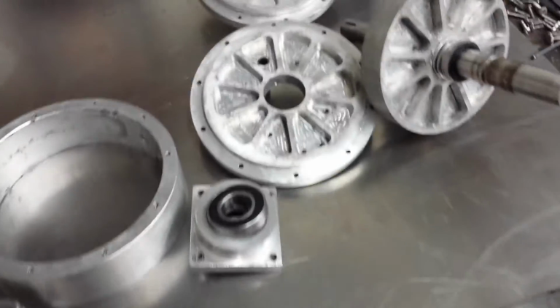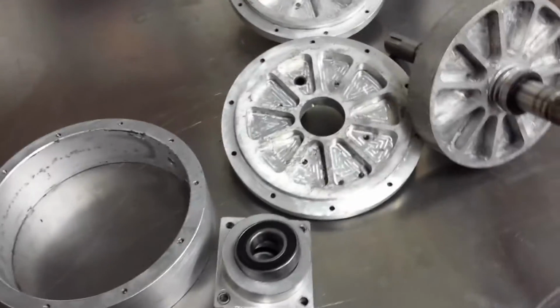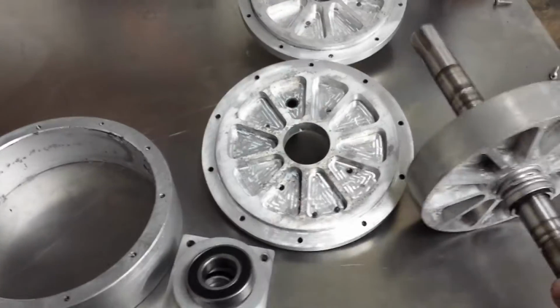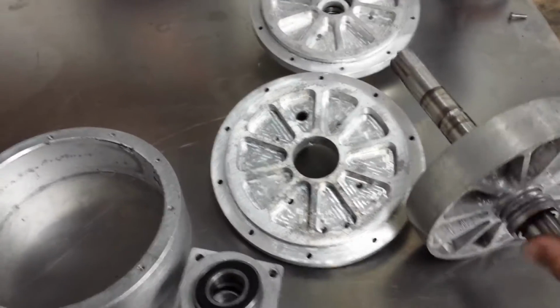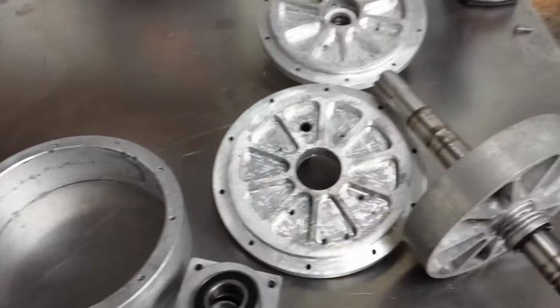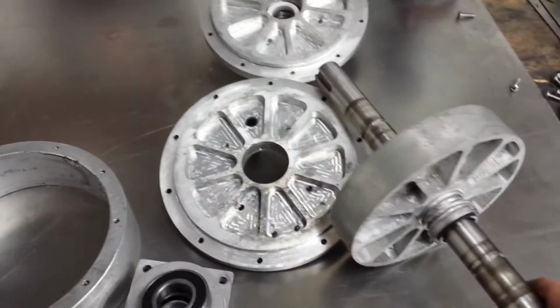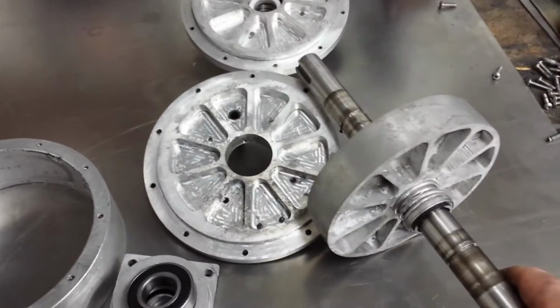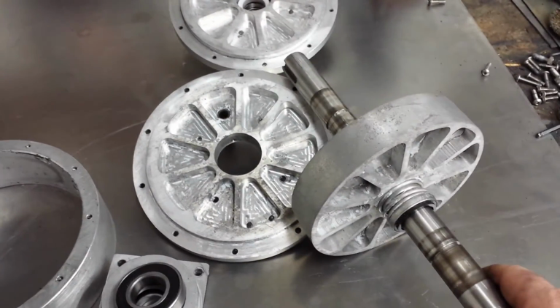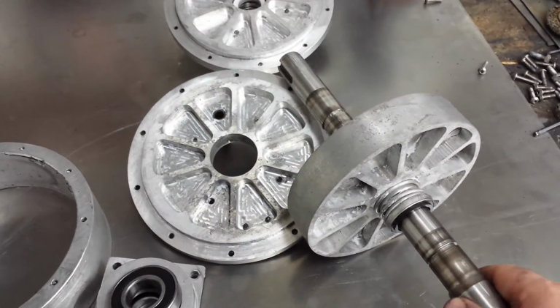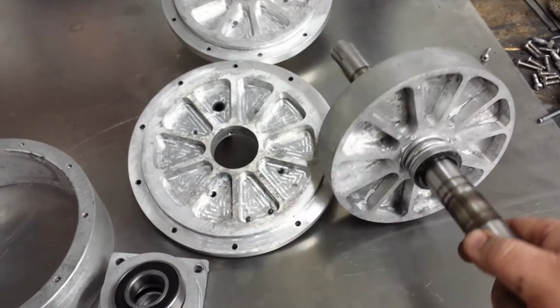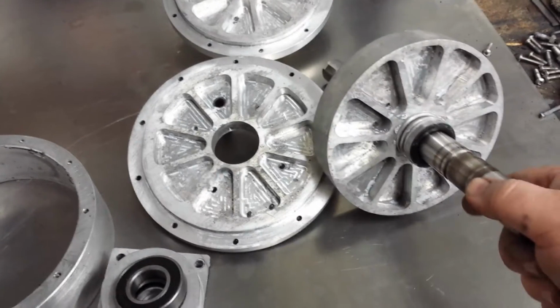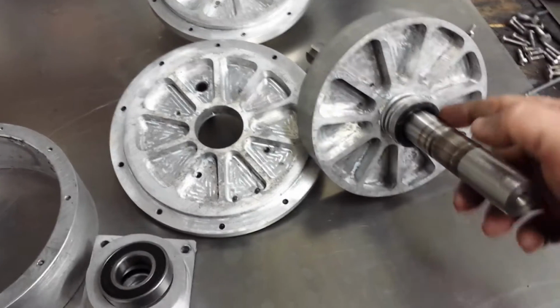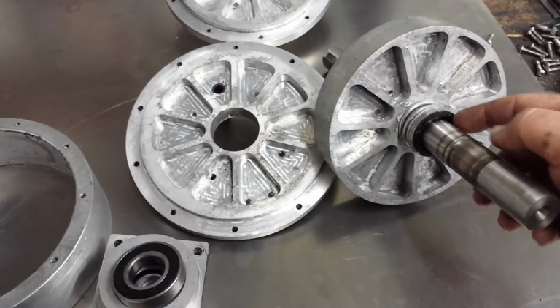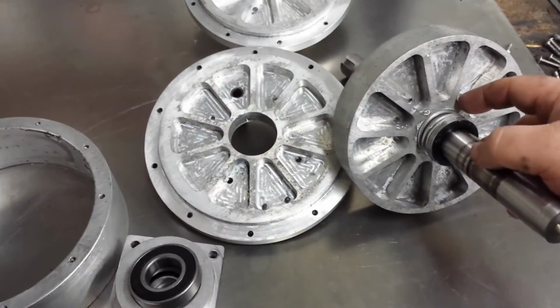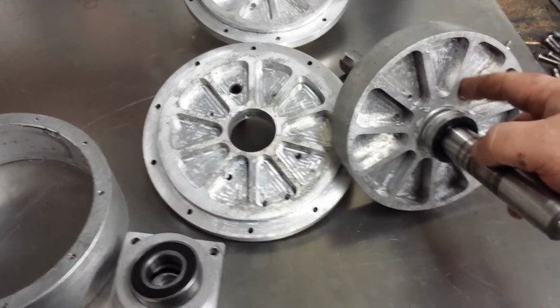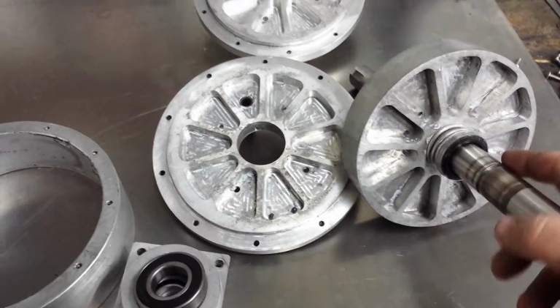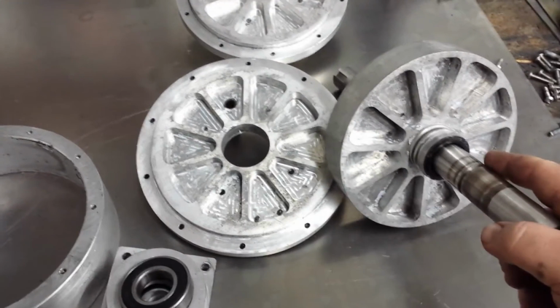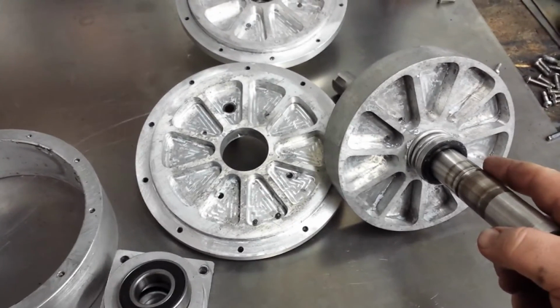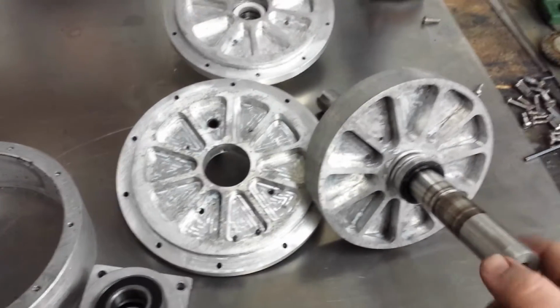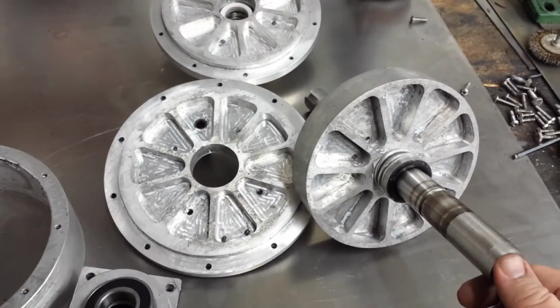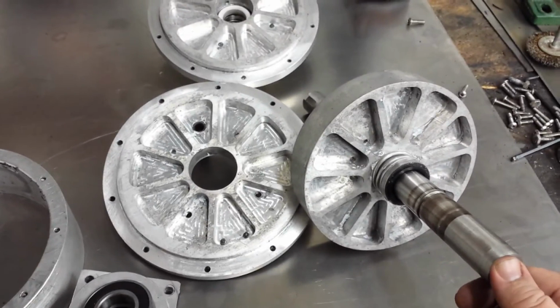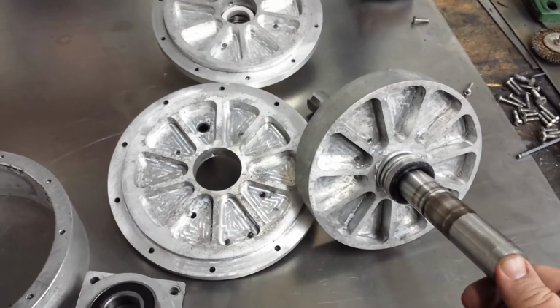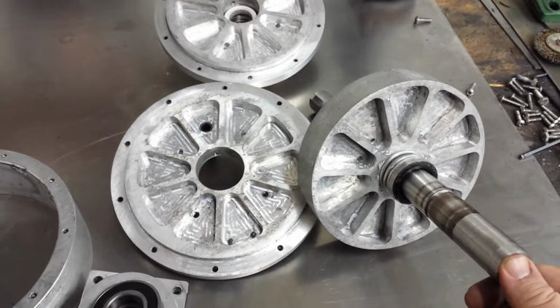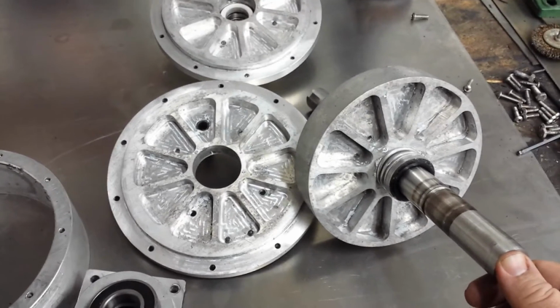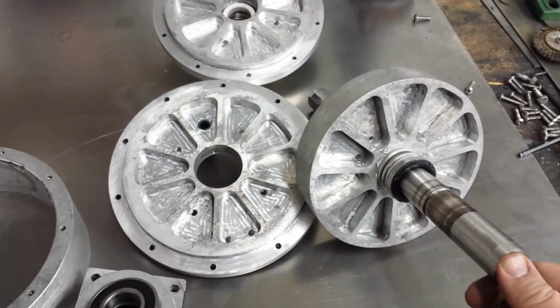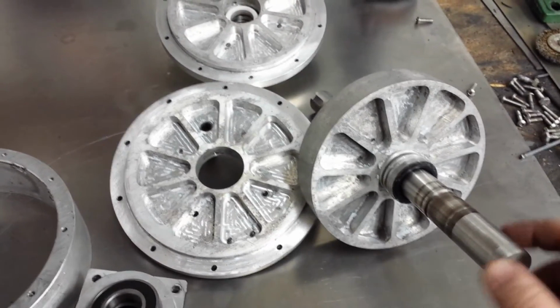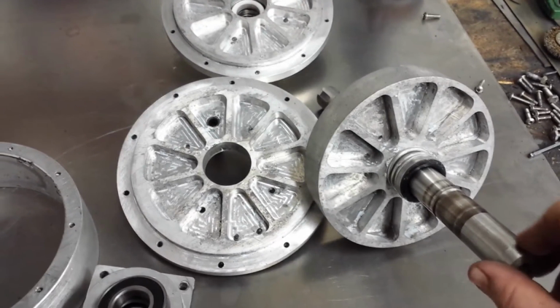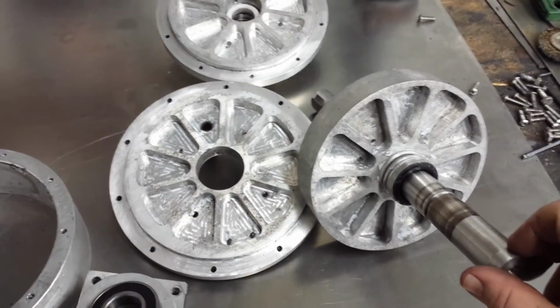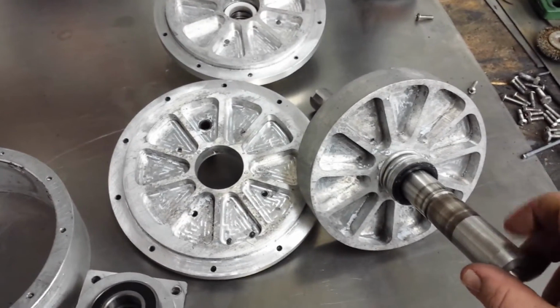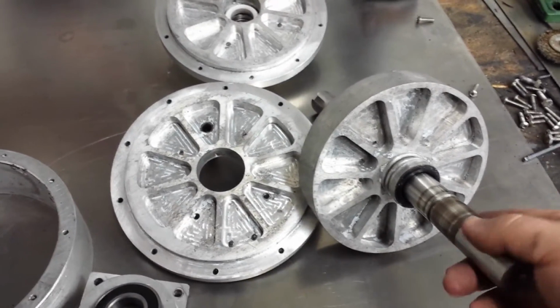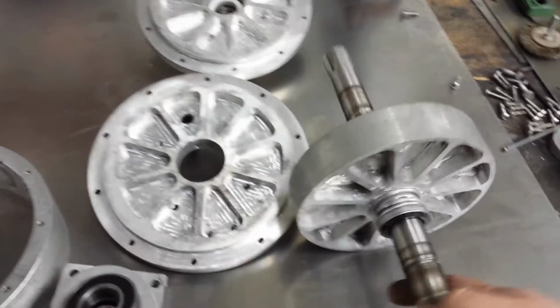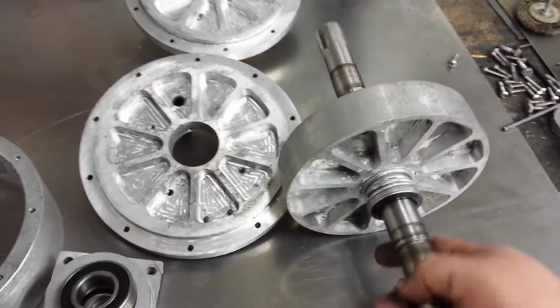The rotor here is pressed onto the shaft. I put a straight knurl in there — there's probably about four thousandths of press fit, which is probably too much, but it went on there and it's never coming off.